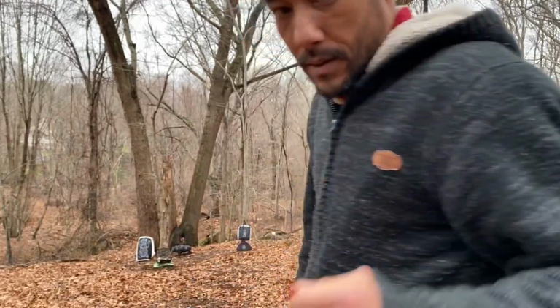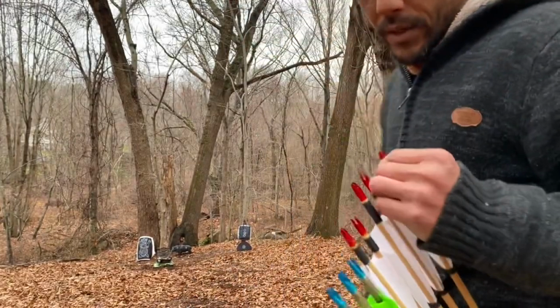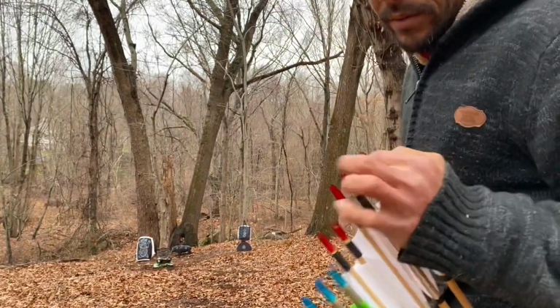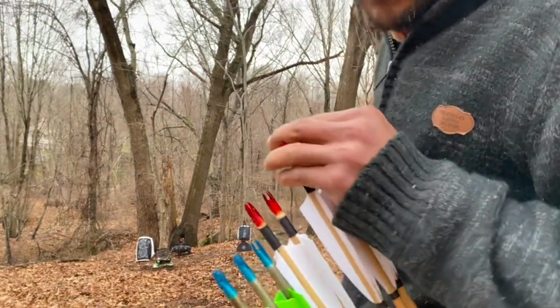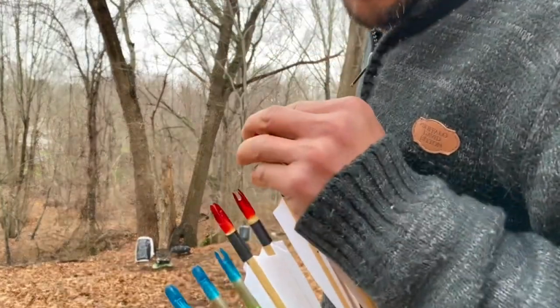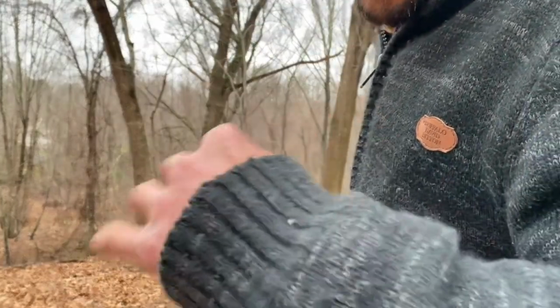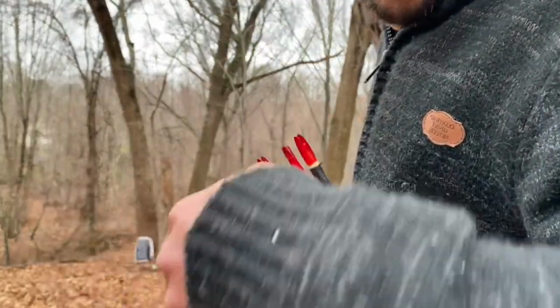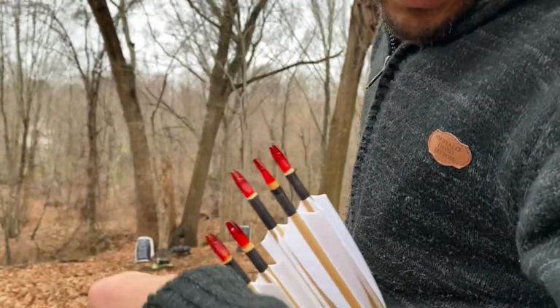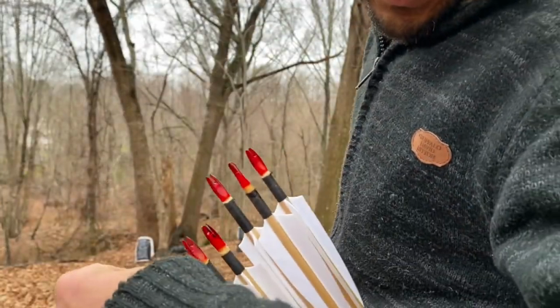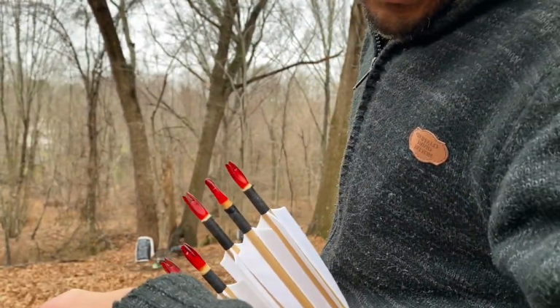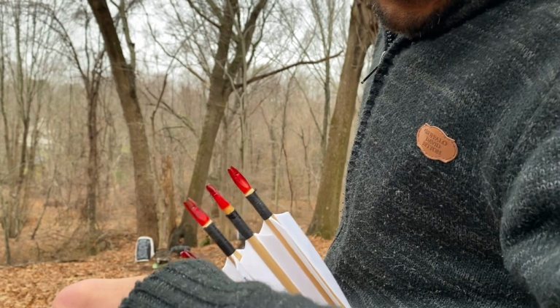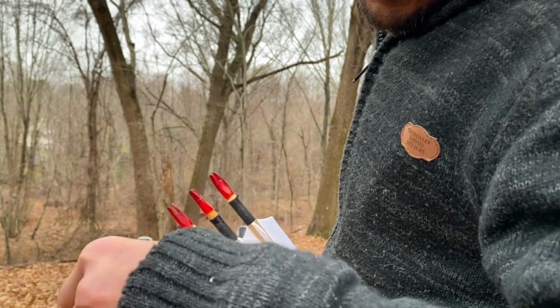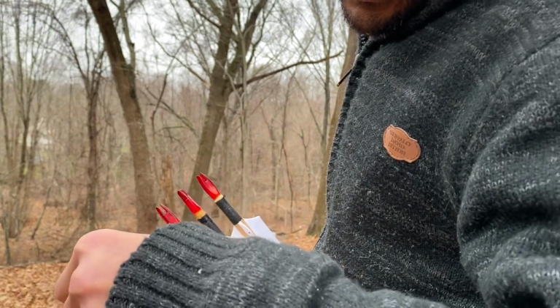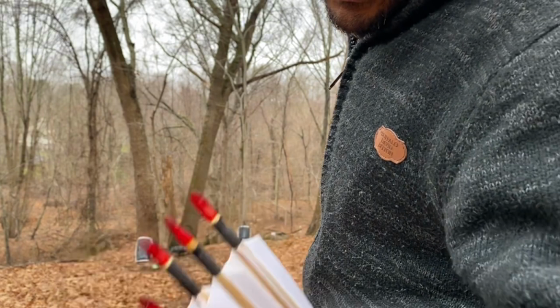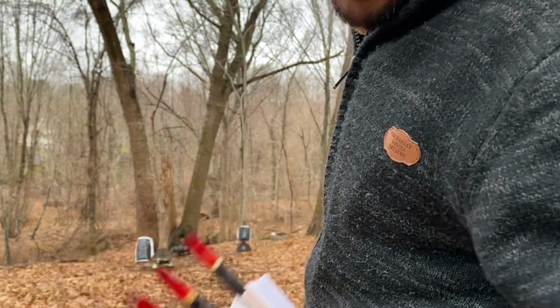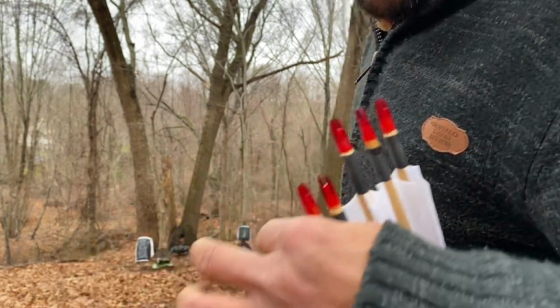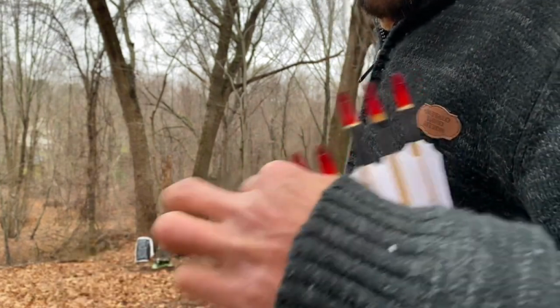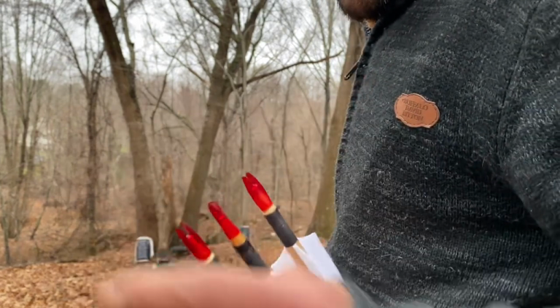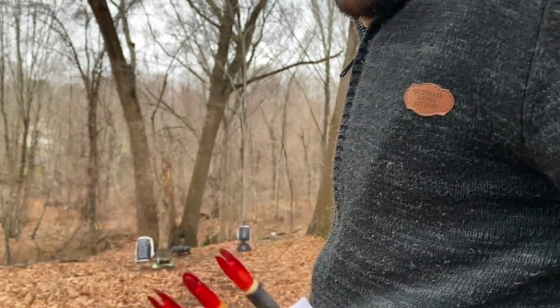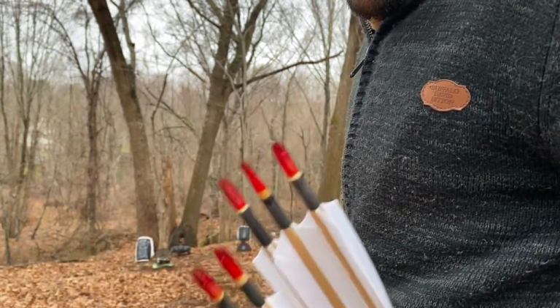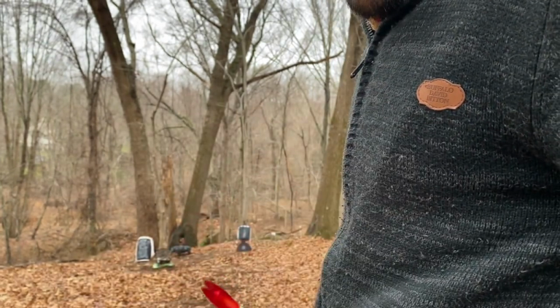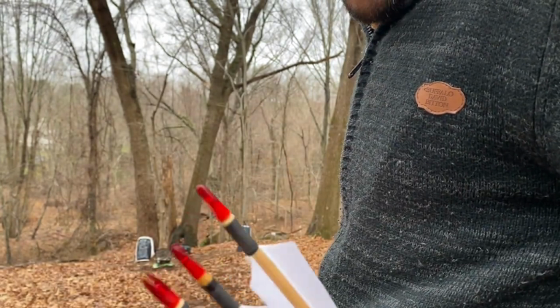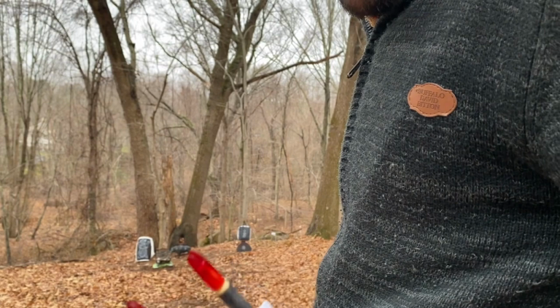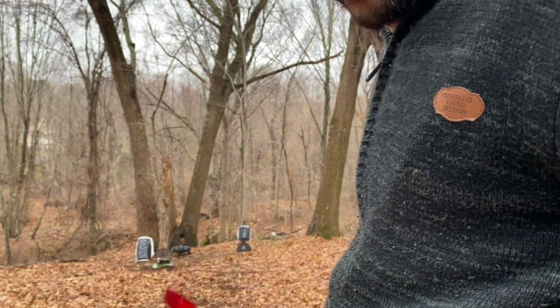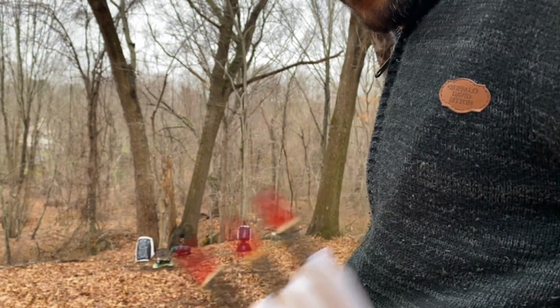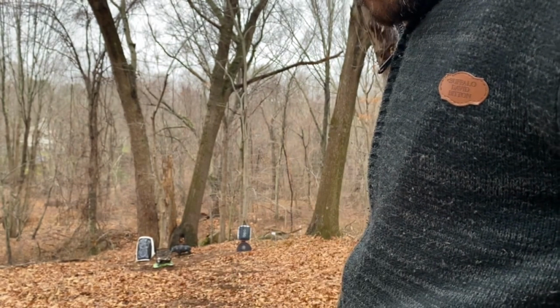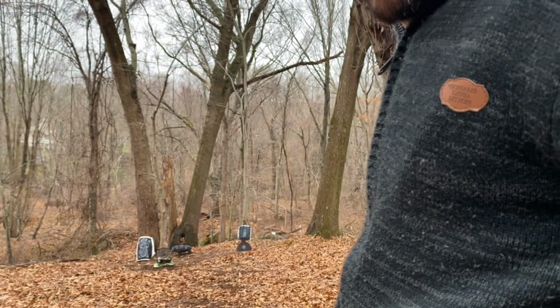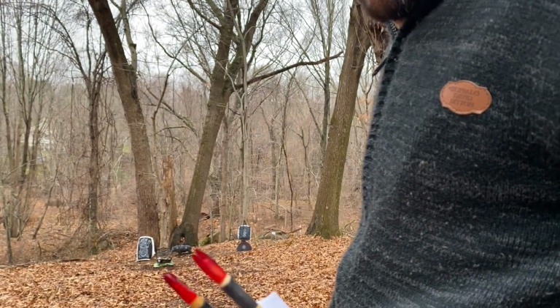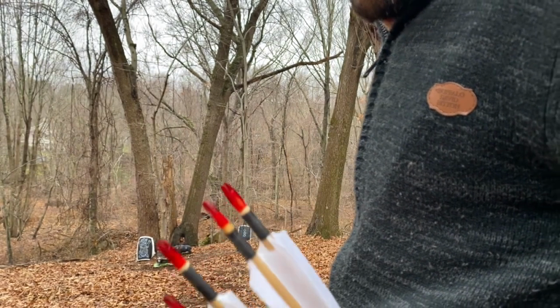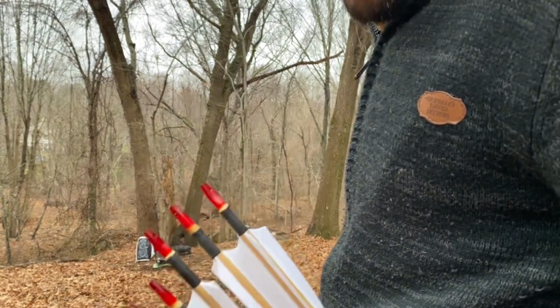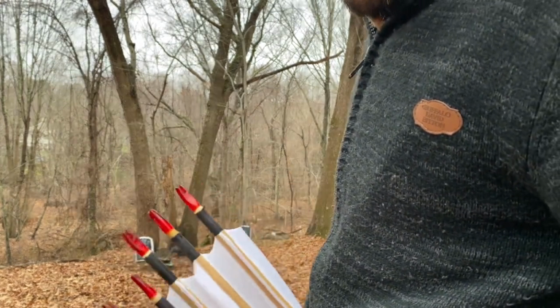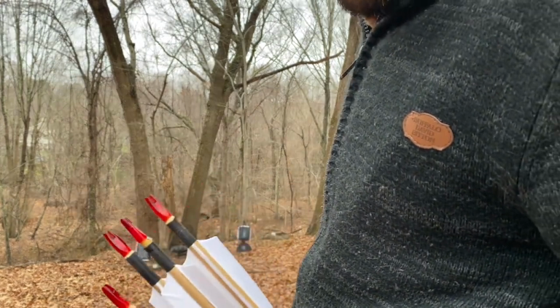I've got some wood arrows and some aluminum. These are cheap wood arrows off eBay today. I'll give the wood arrows a shot first — we've got two different lengths in the wood.